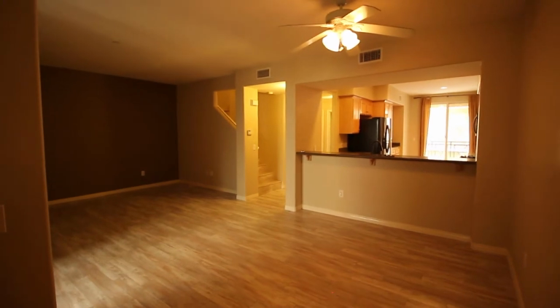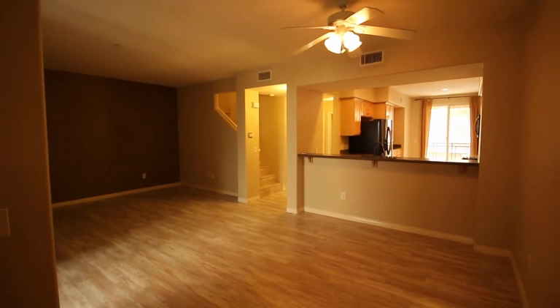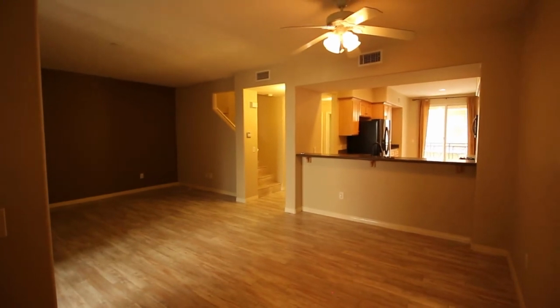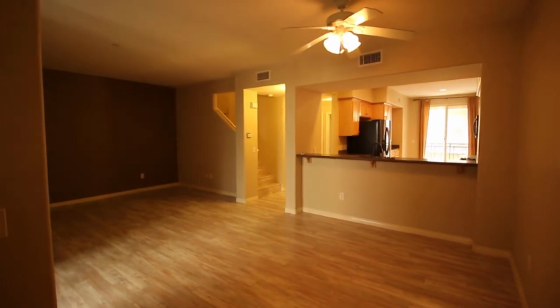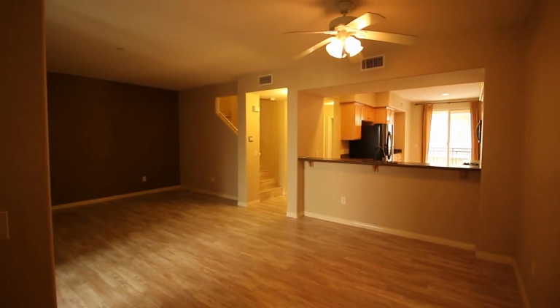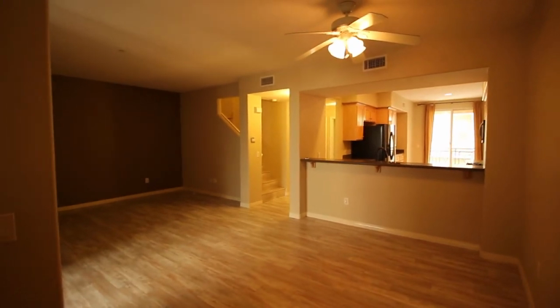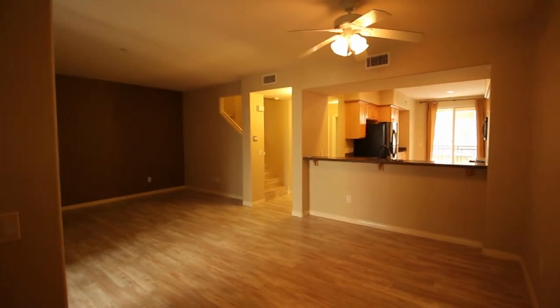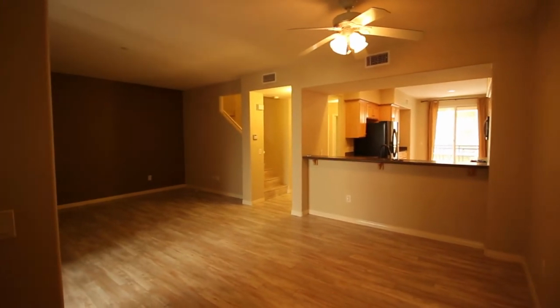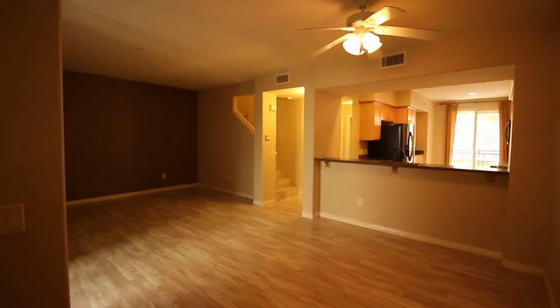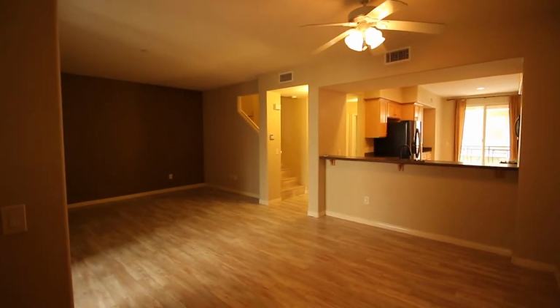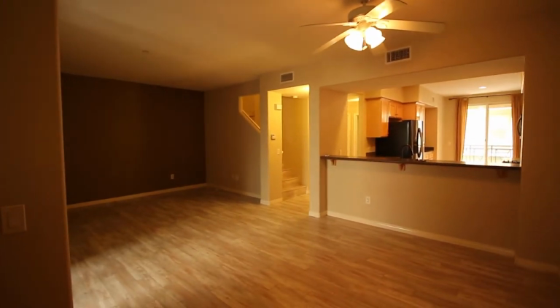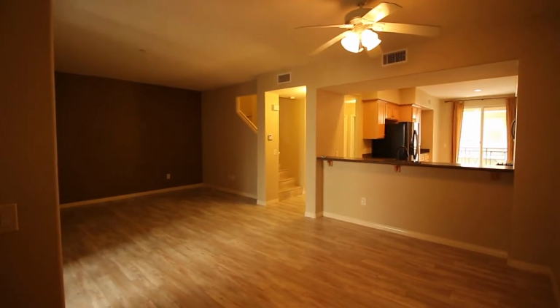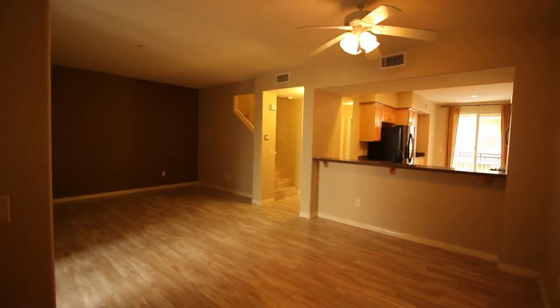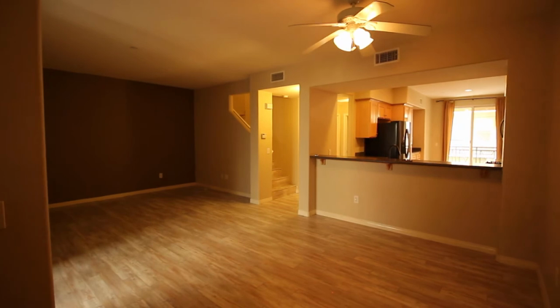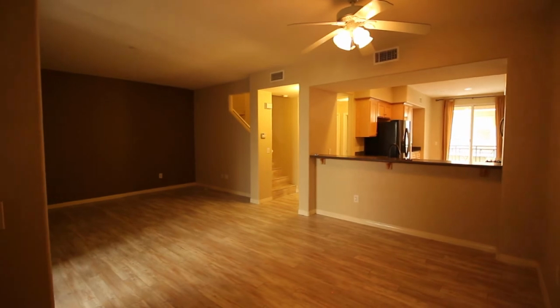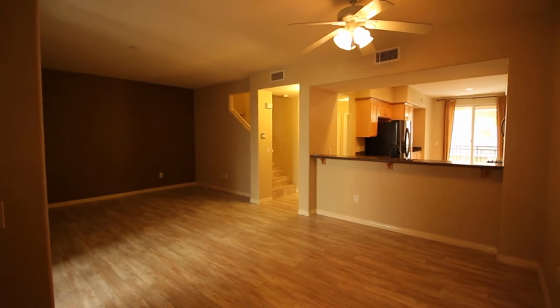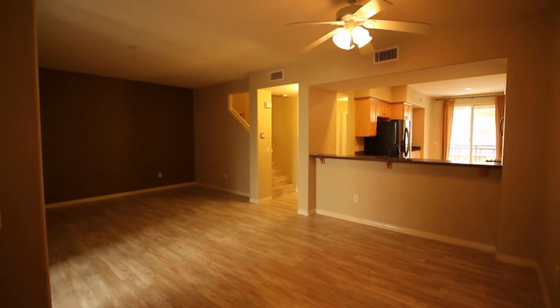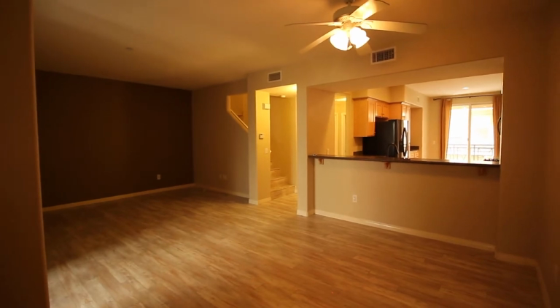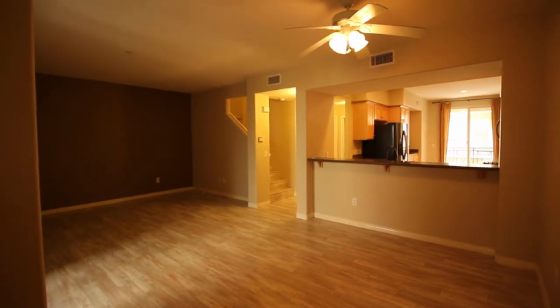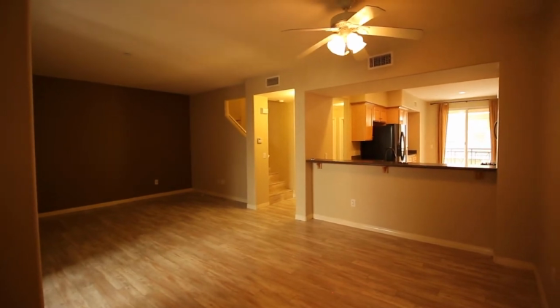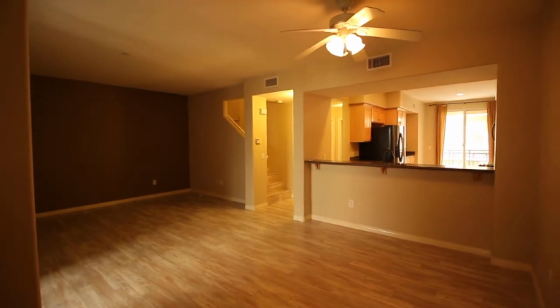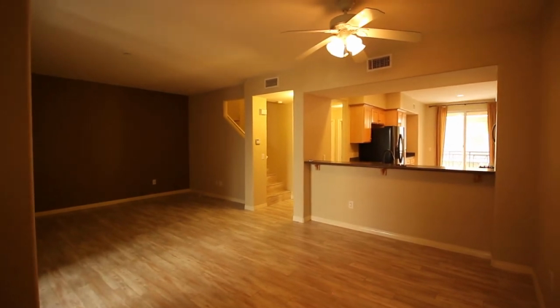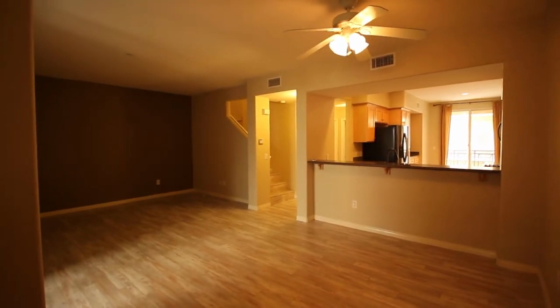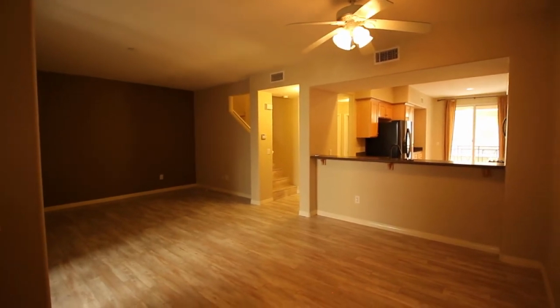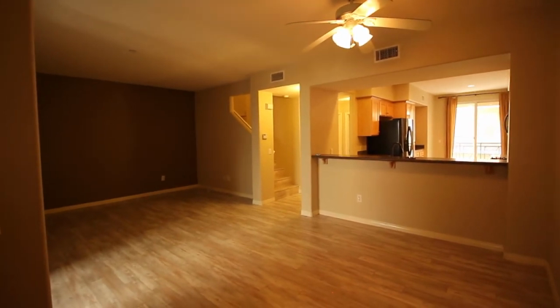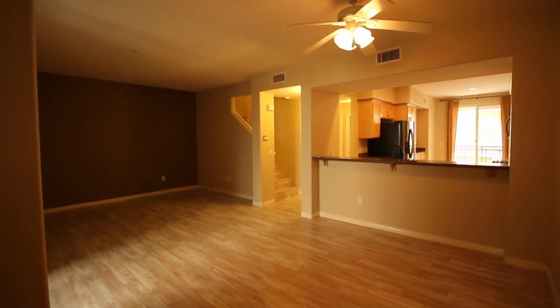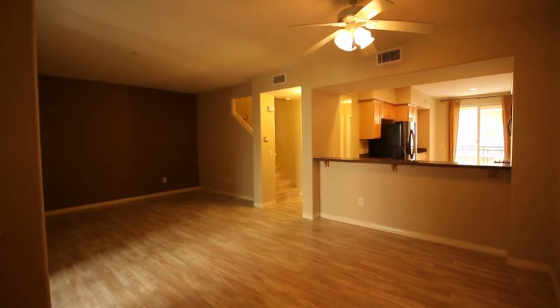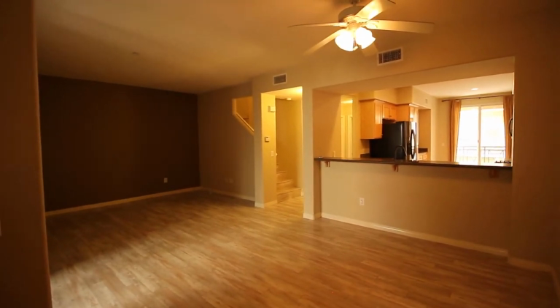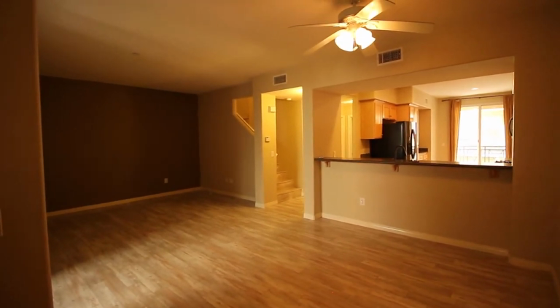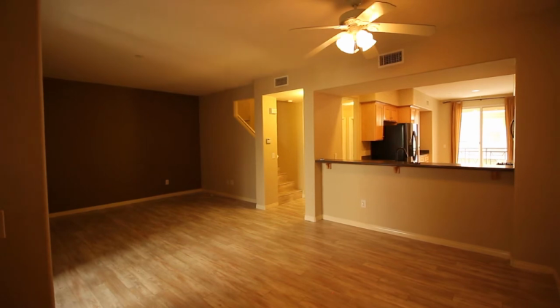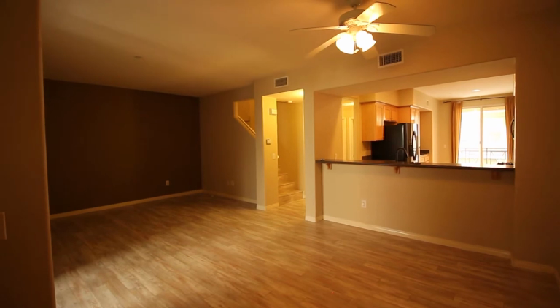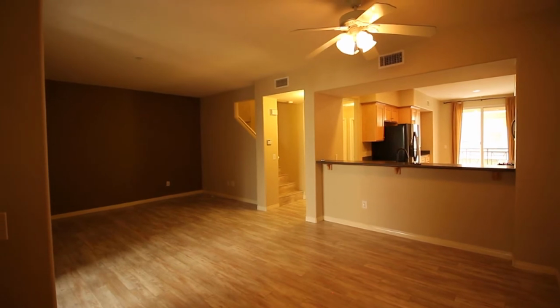Hey everyone, it's Lauren Mundell with Team Mundell. I just wanted to give you a personal walkthrough of our newest listing here in Spectrum Center. The address is 48308 Trail.